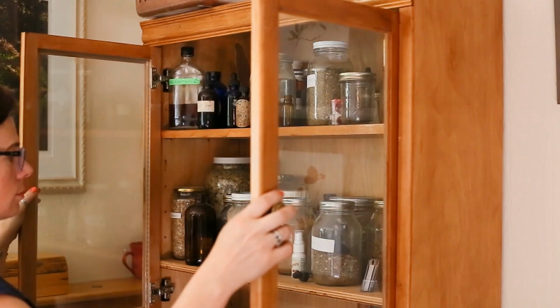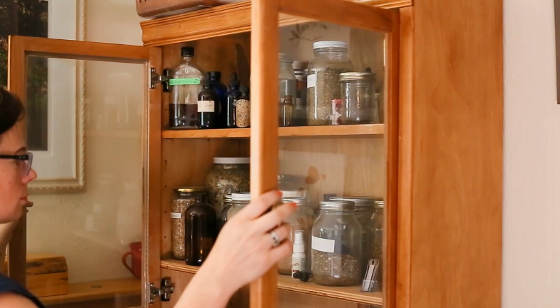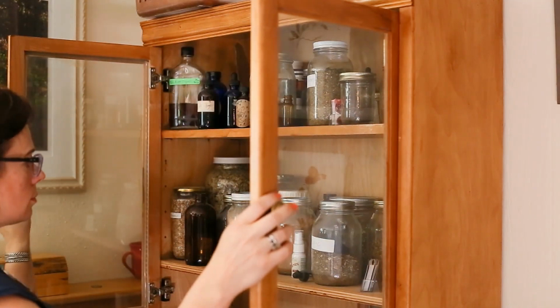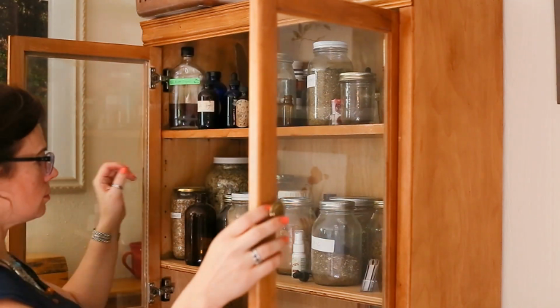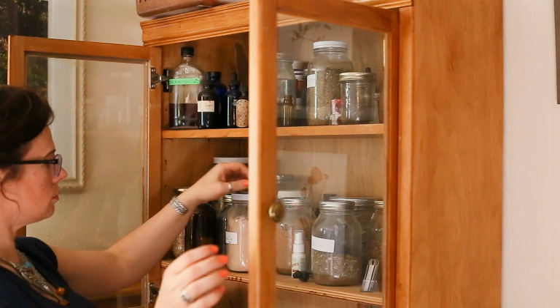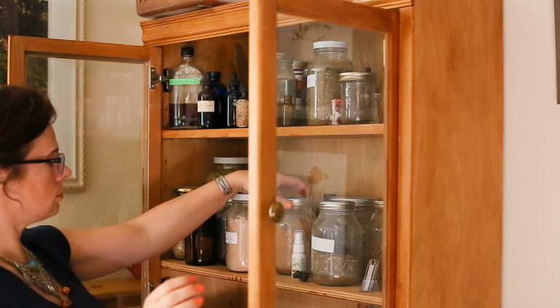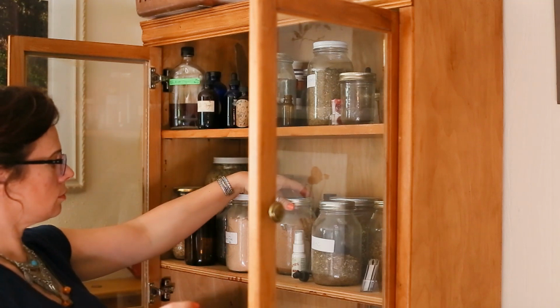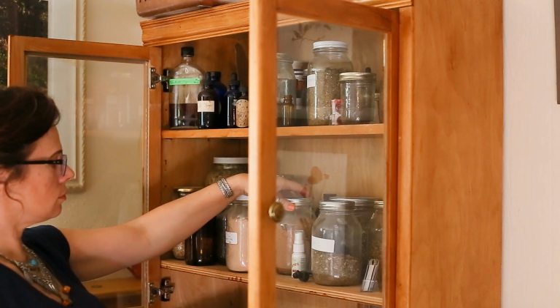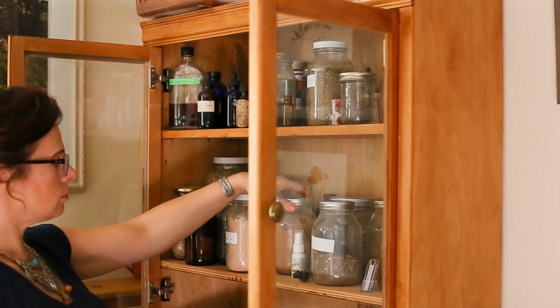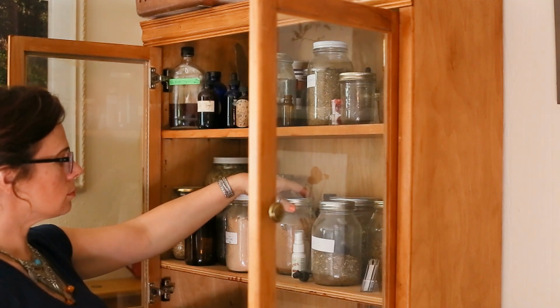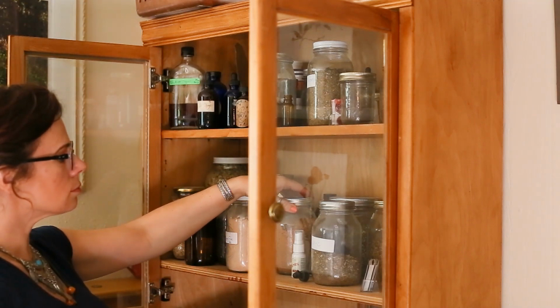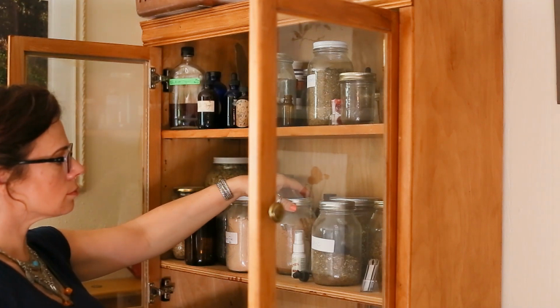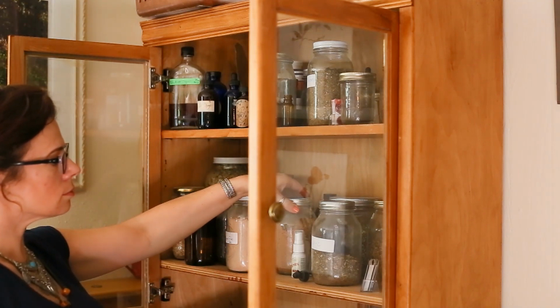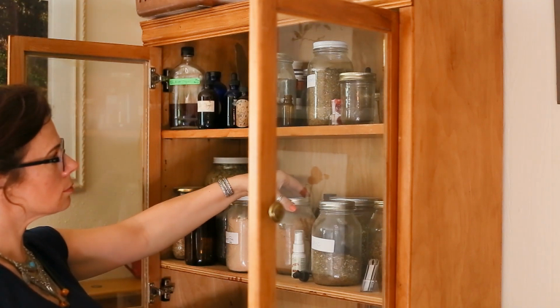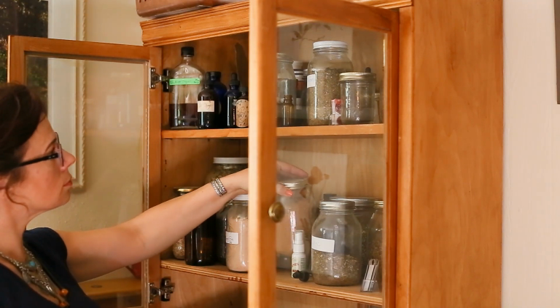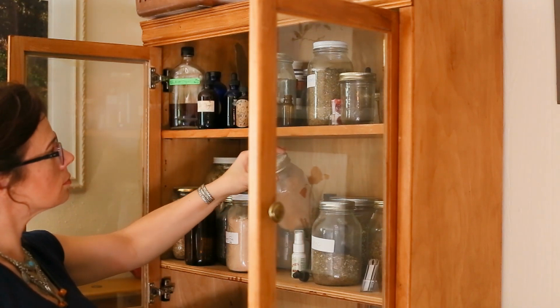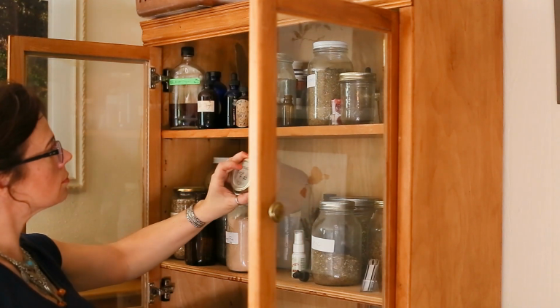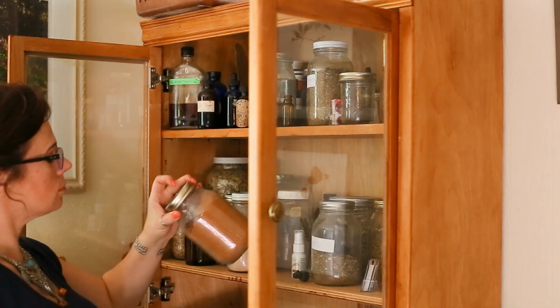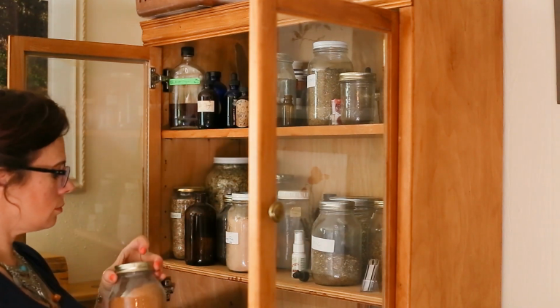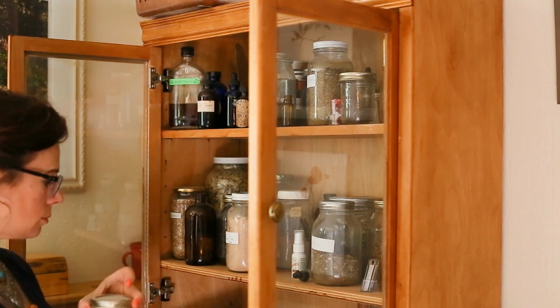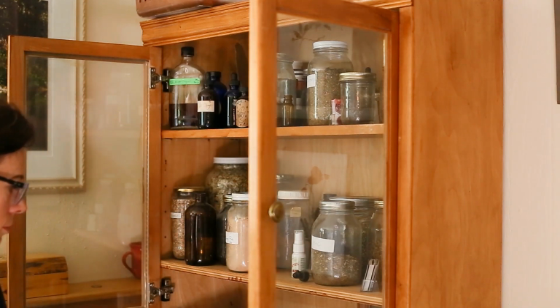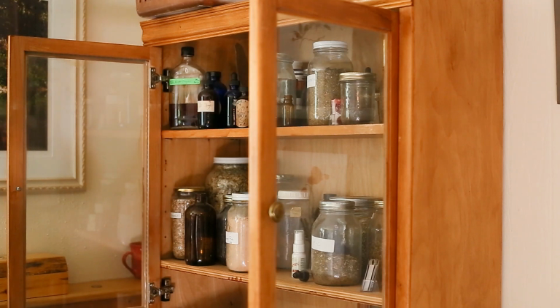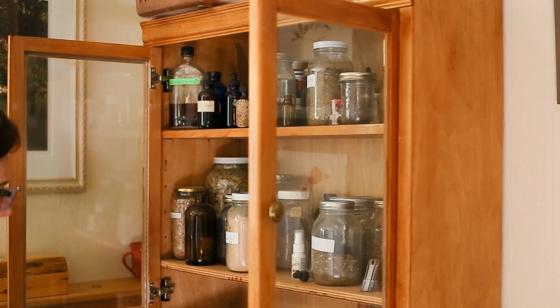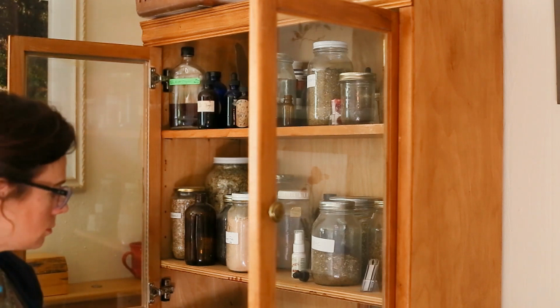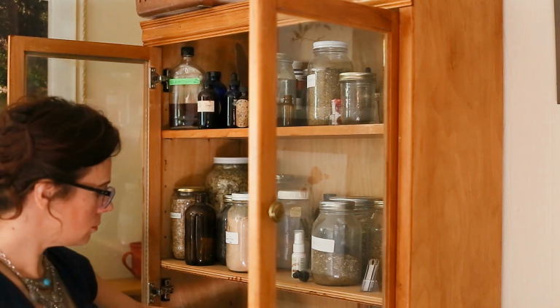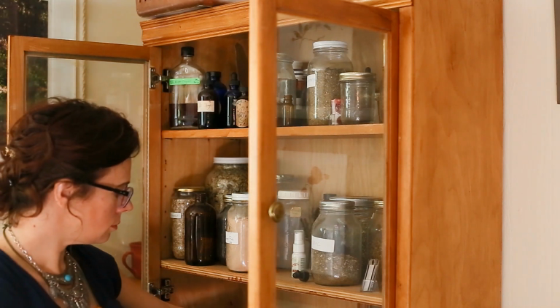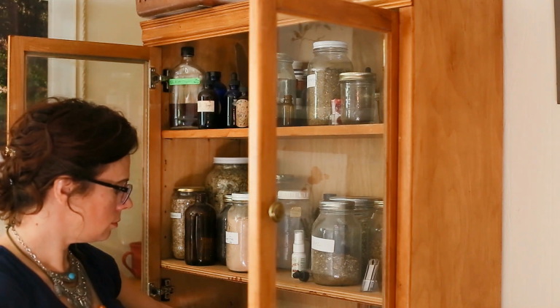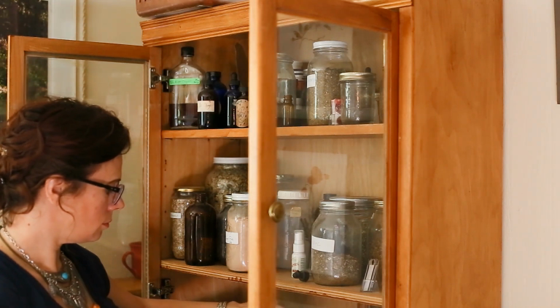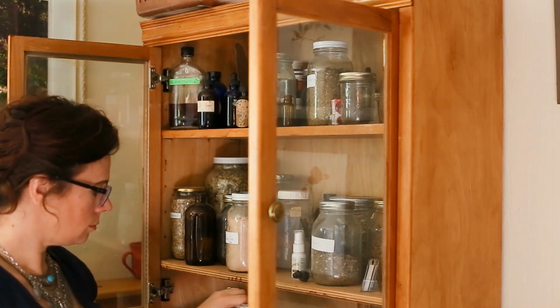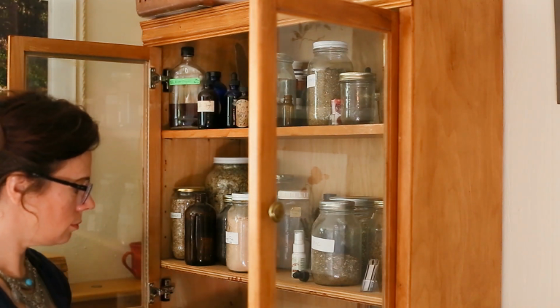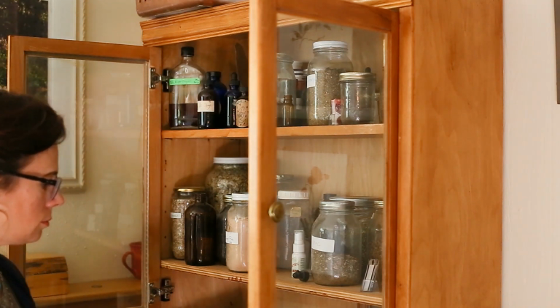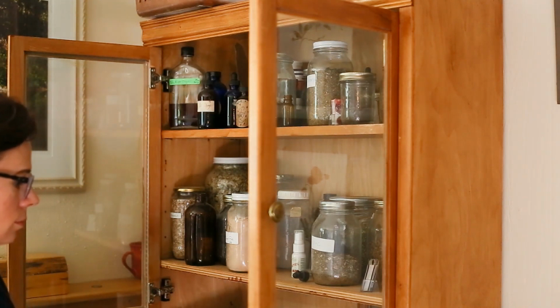Over here is my herb cabinet. I like to make my own herbal teas — it's so much more affordable than buying the Celestial teas, which I do love.